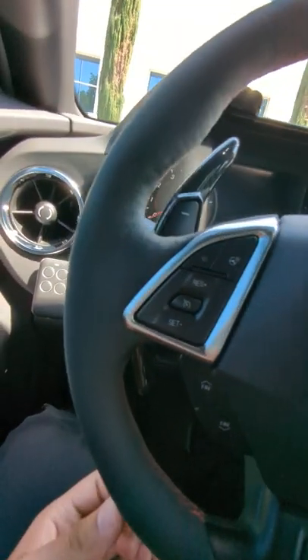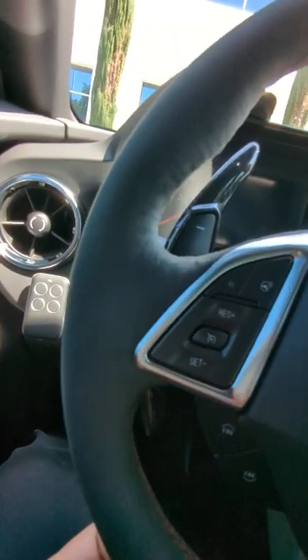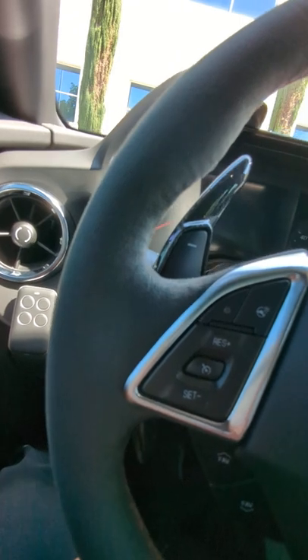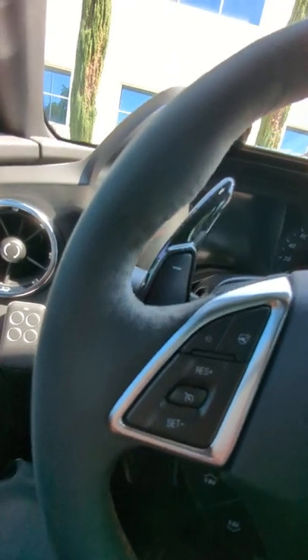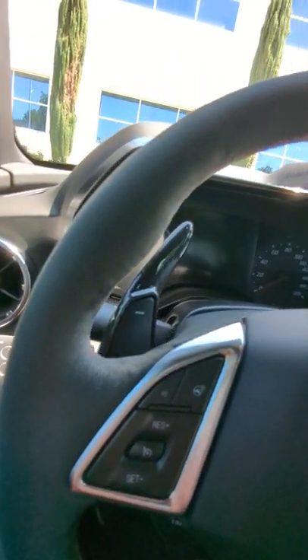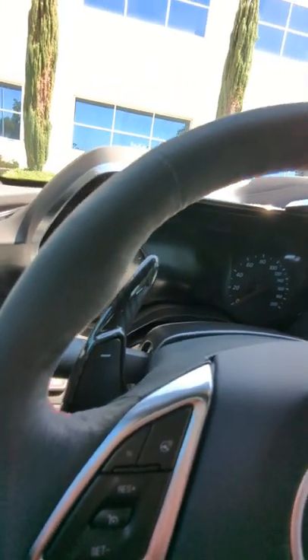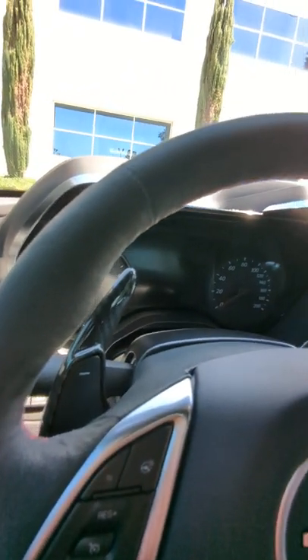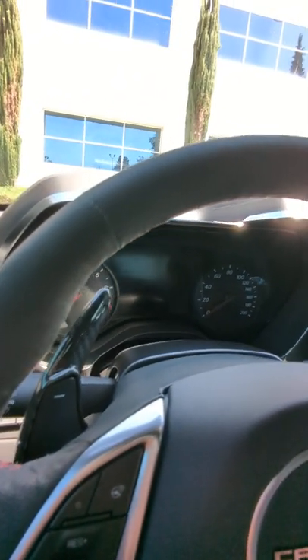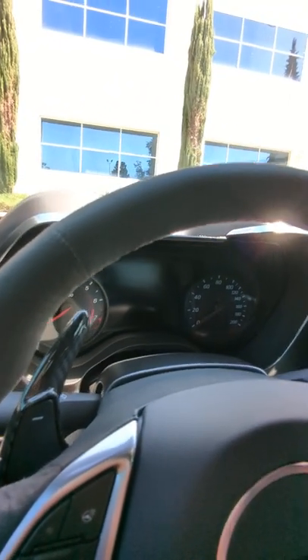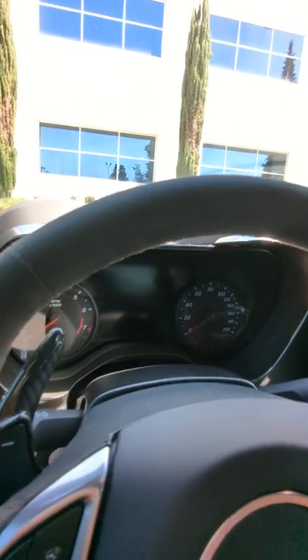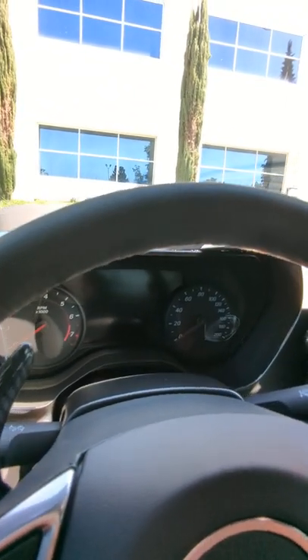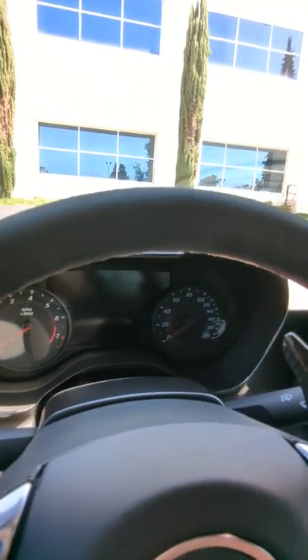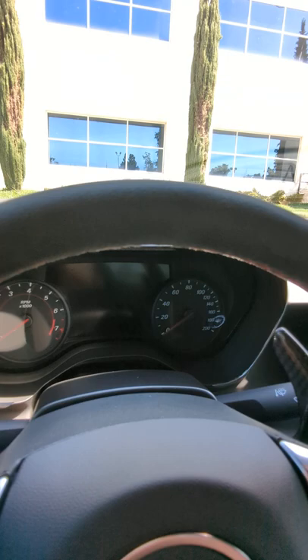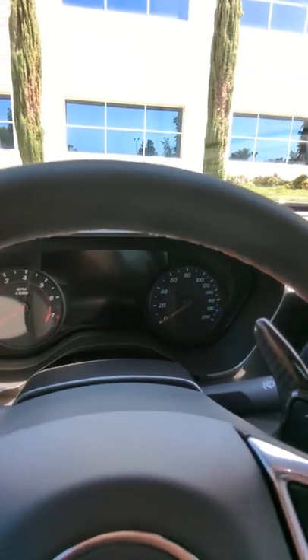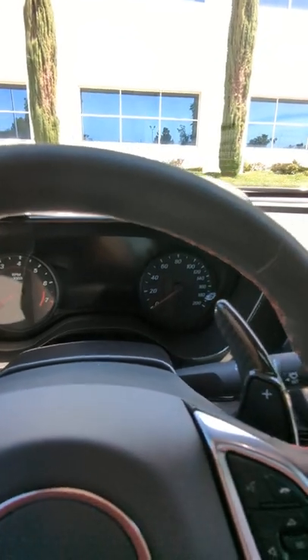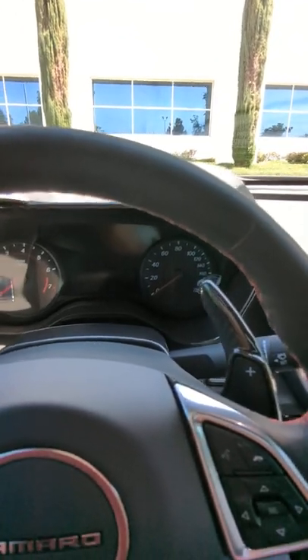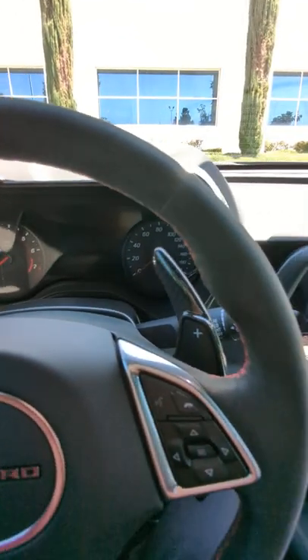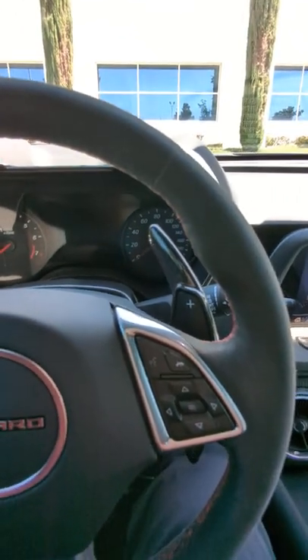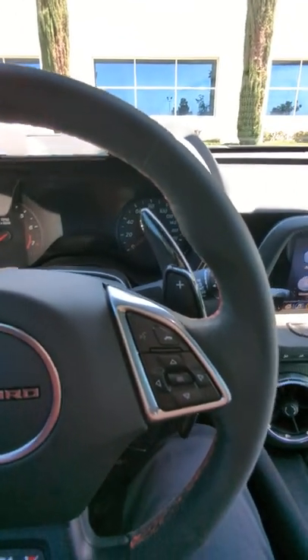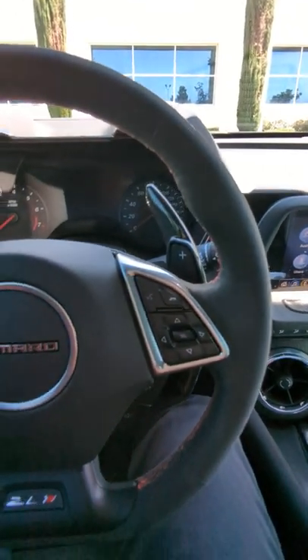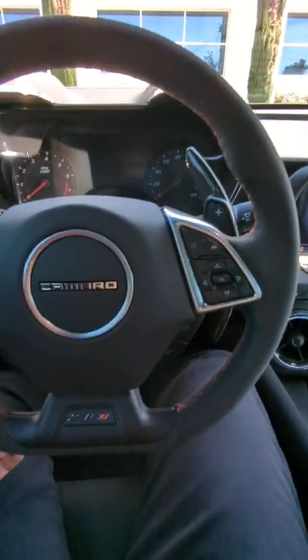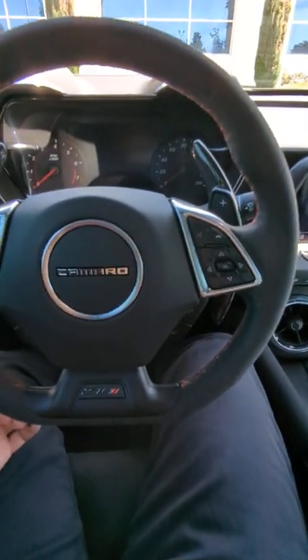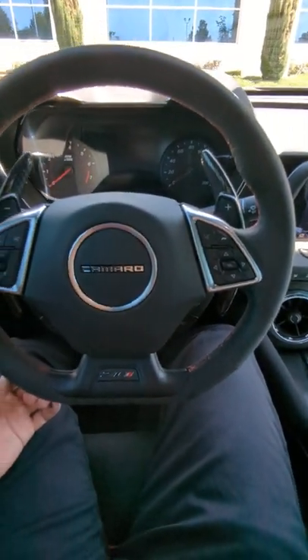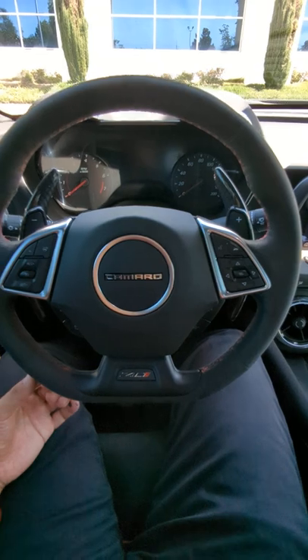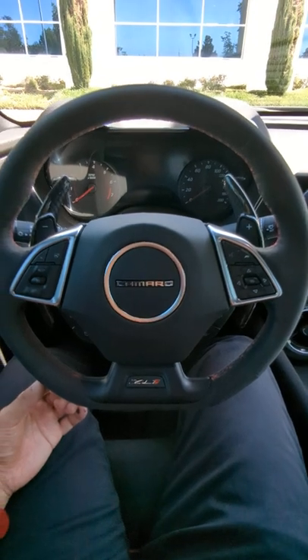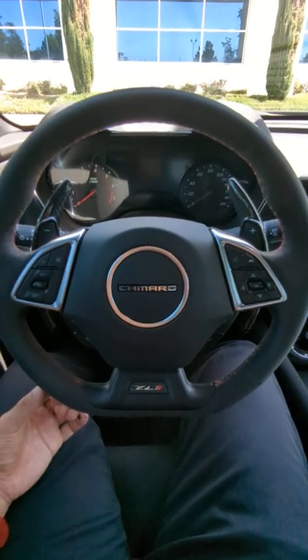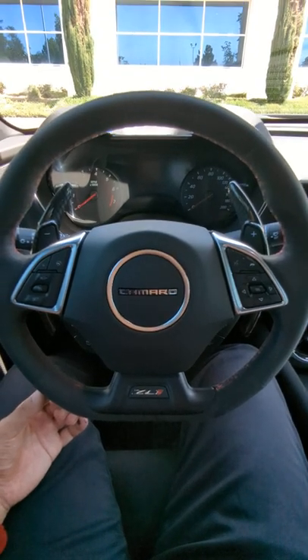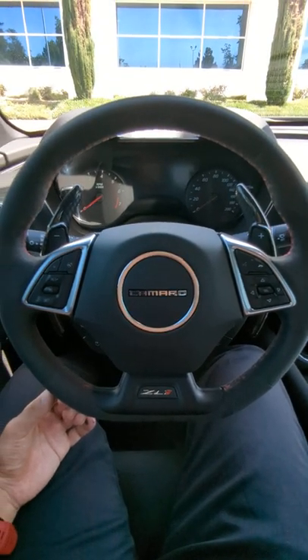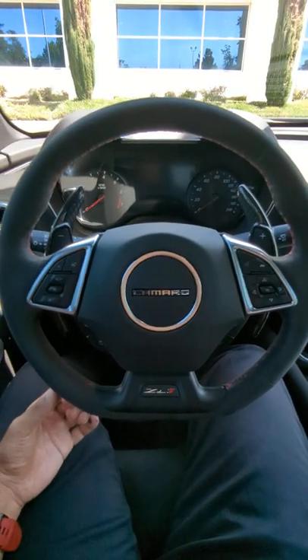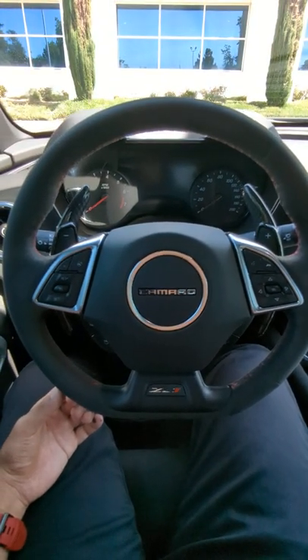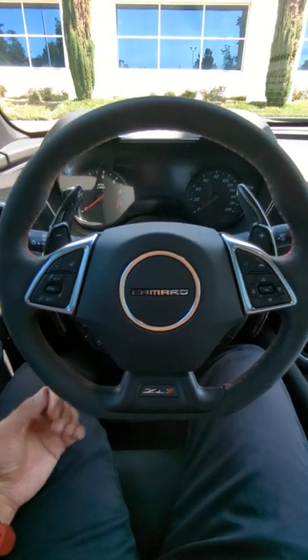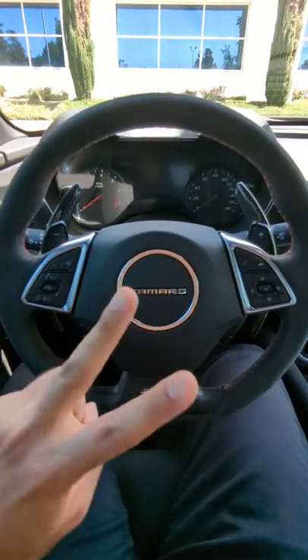It doesn't really have any of the matting or any of the oil buildup that you would associate with Alcantara. So far so good. Let me know how you guys have been experiencing your Alcantara. Alright, peace.